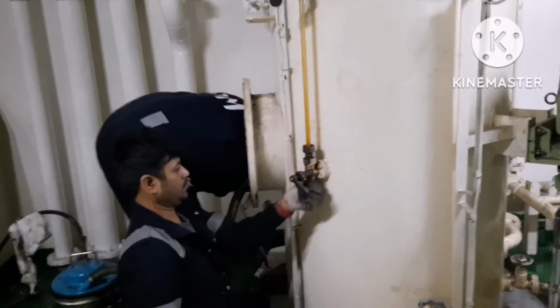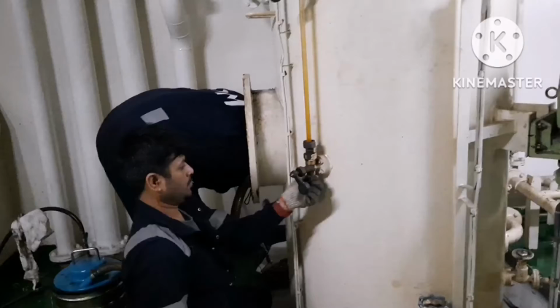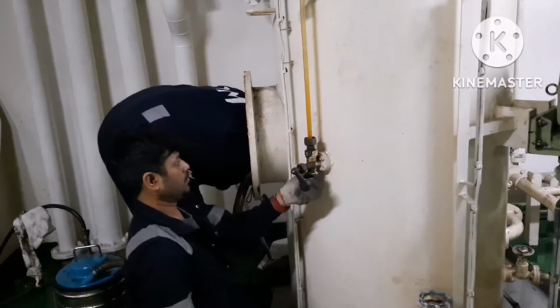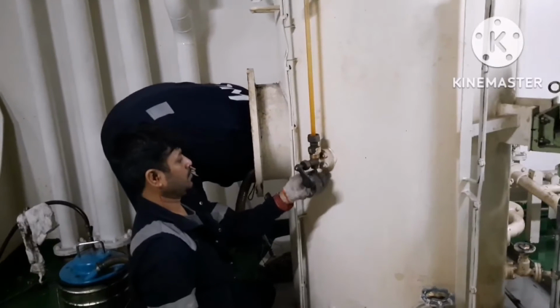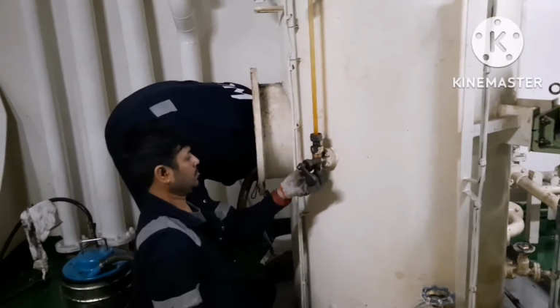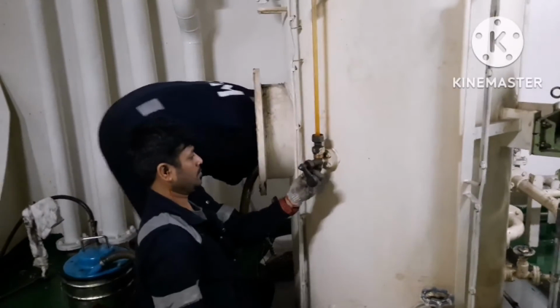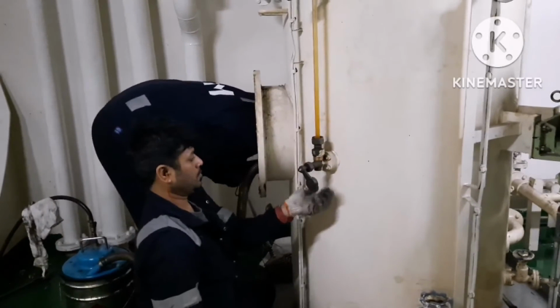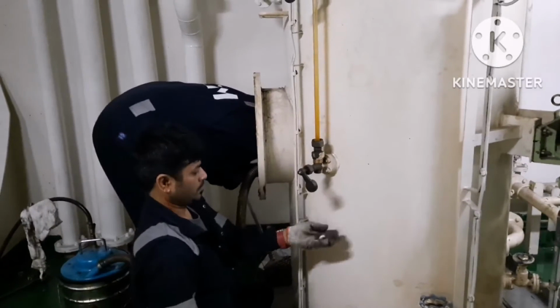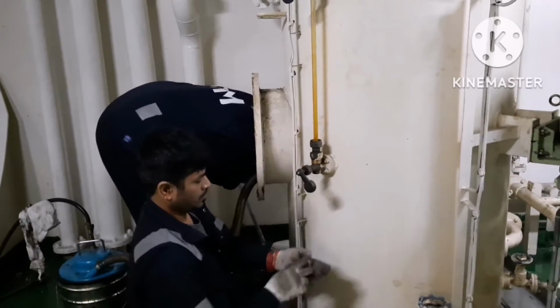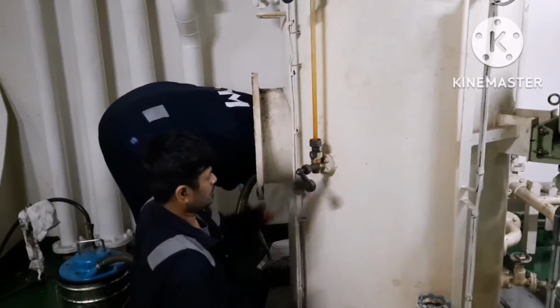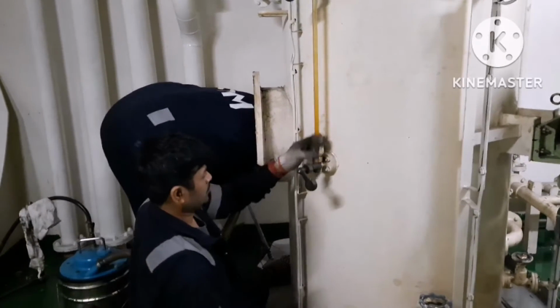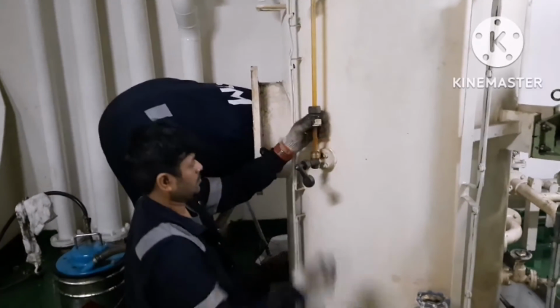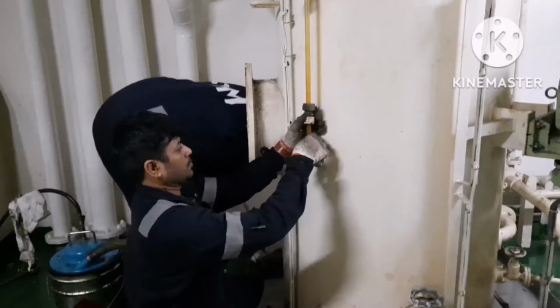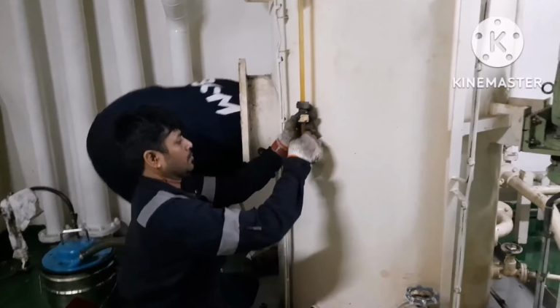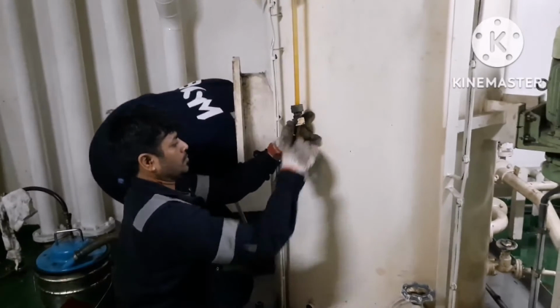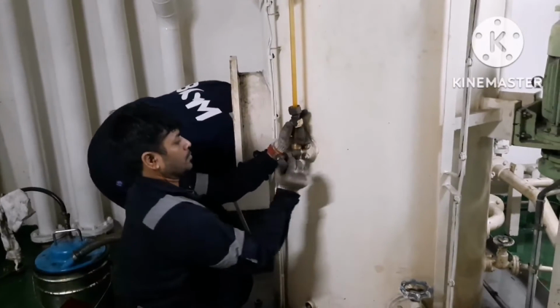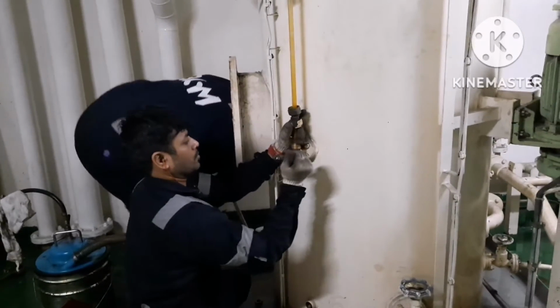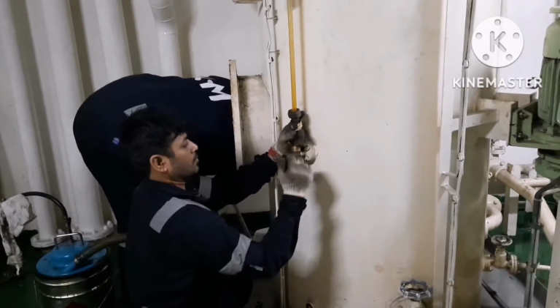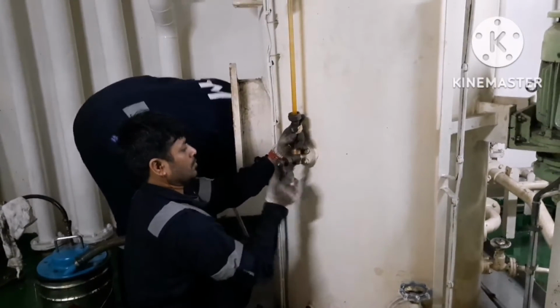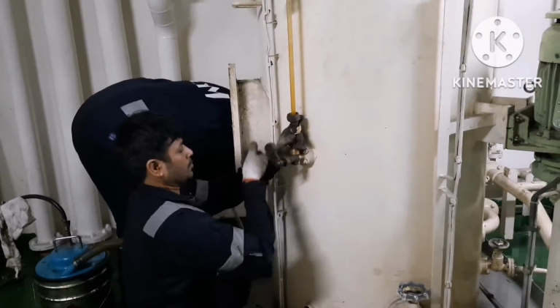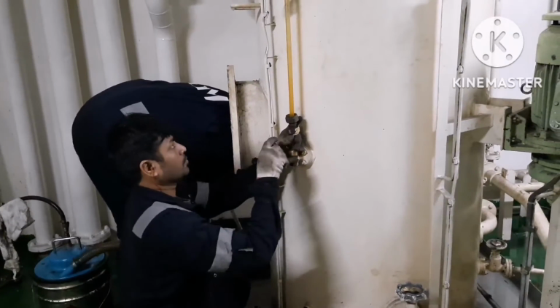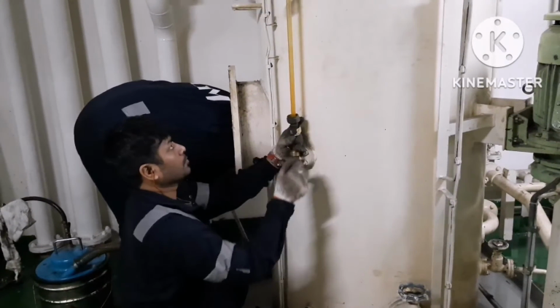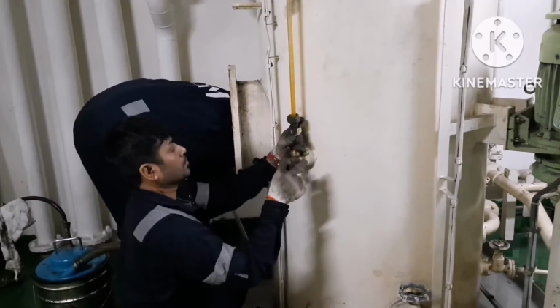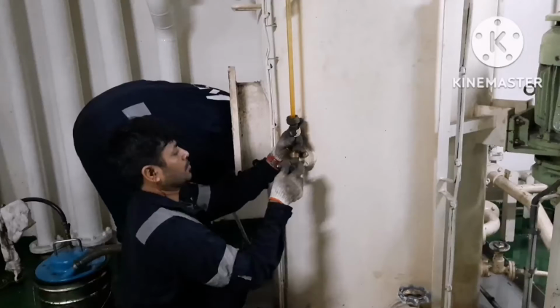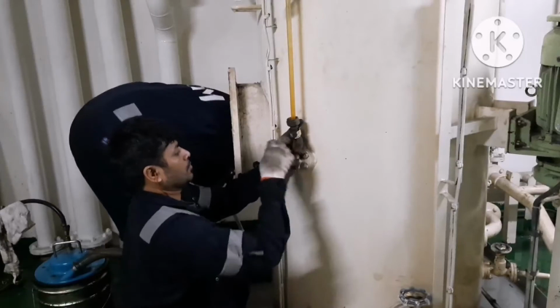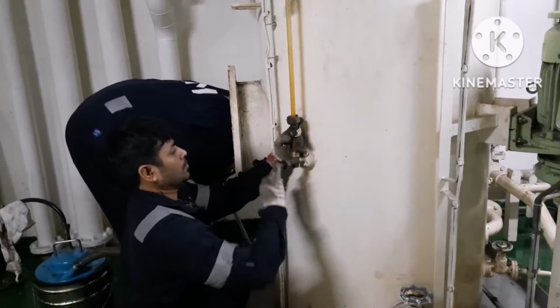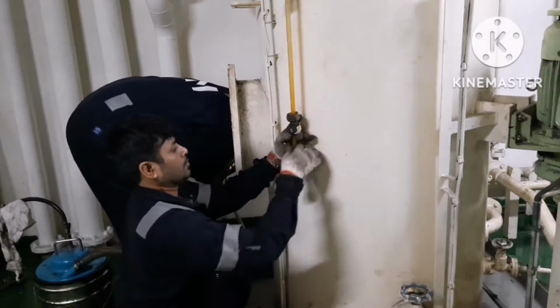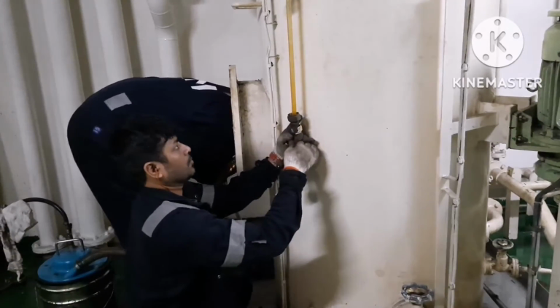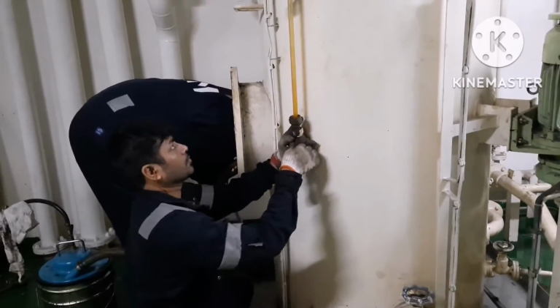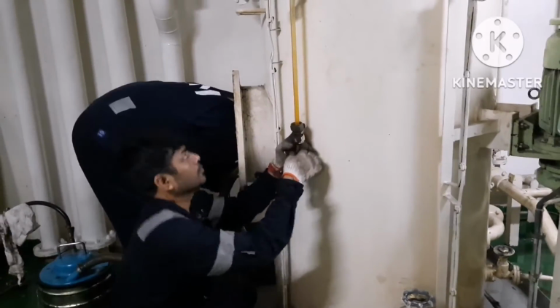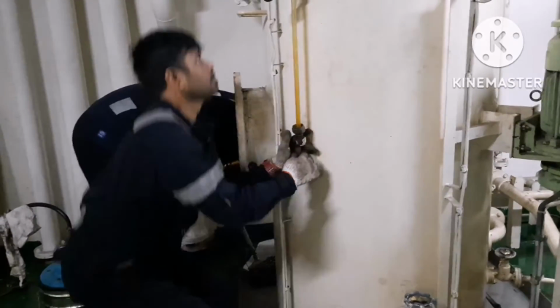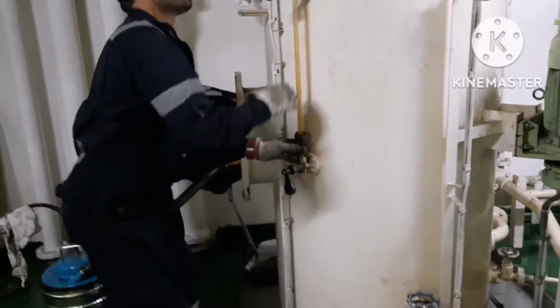Whenever you are doing any work with this kind of side glass you have to be very careful, because if you accidentally hit the glass and it gets broken, that will create additional work. Next I am going to open the valve.